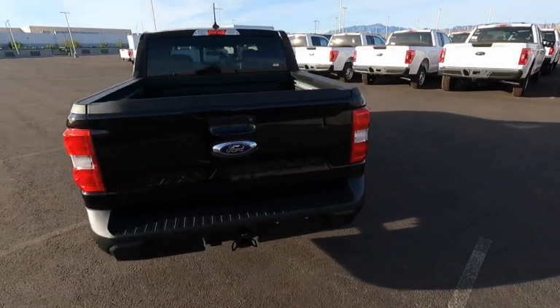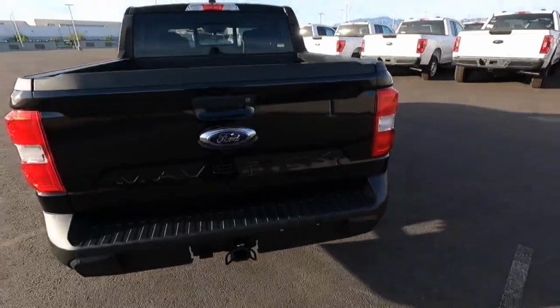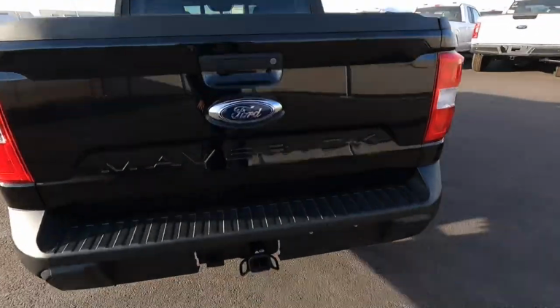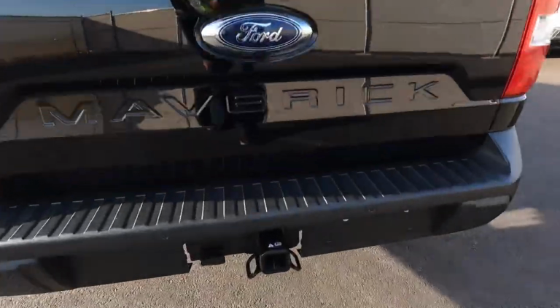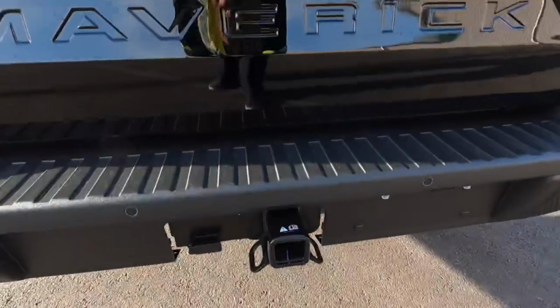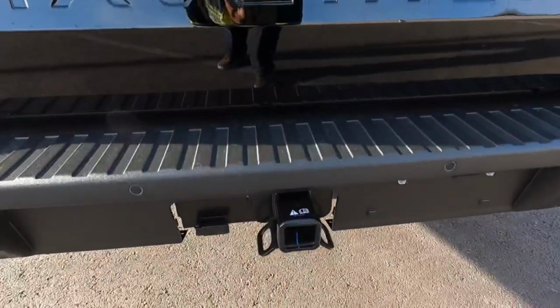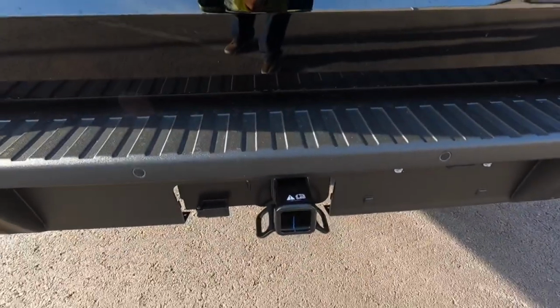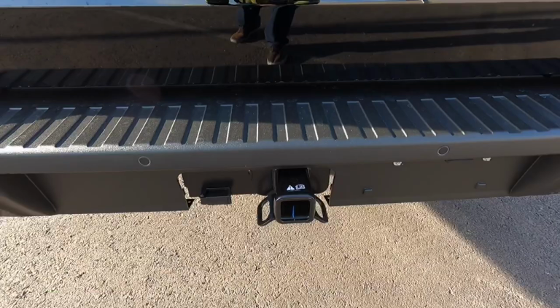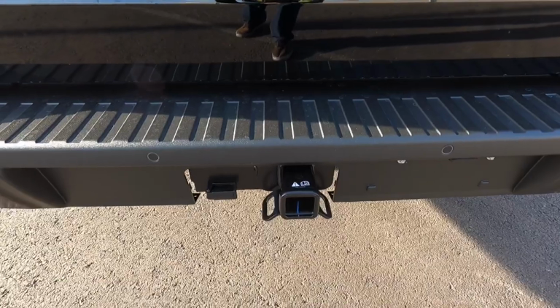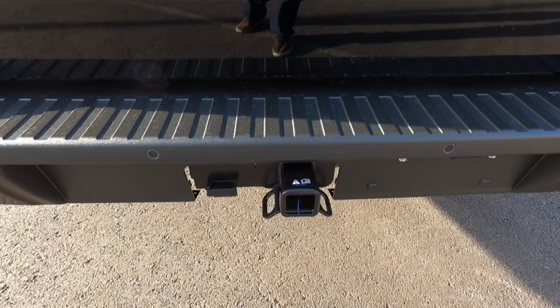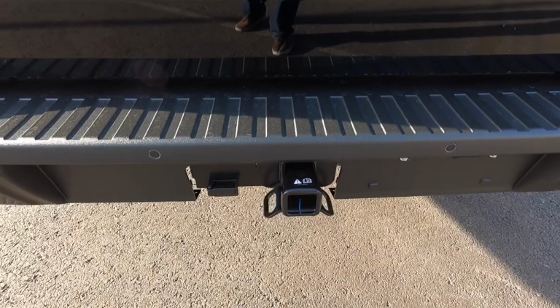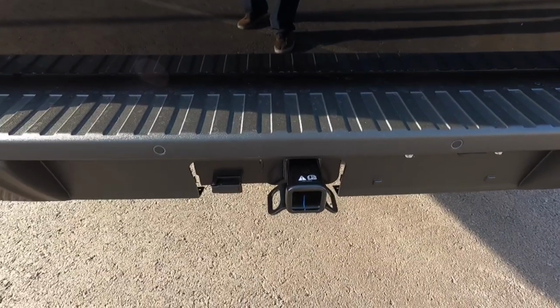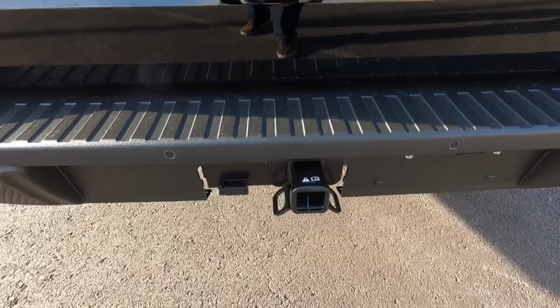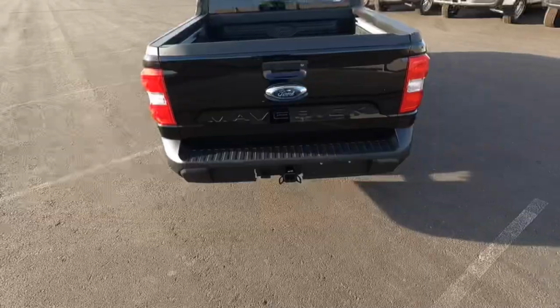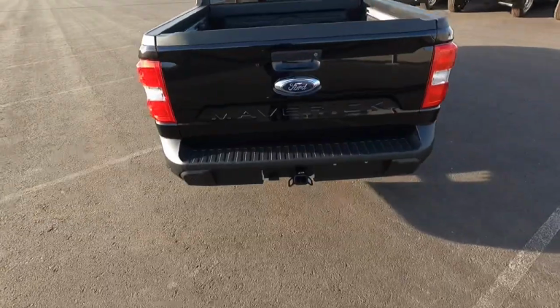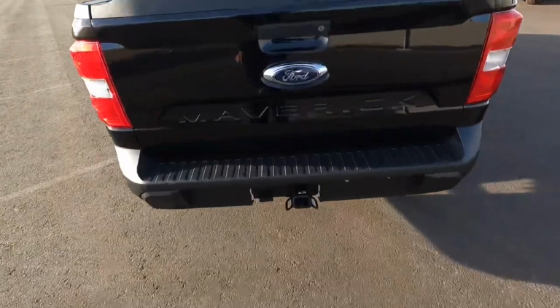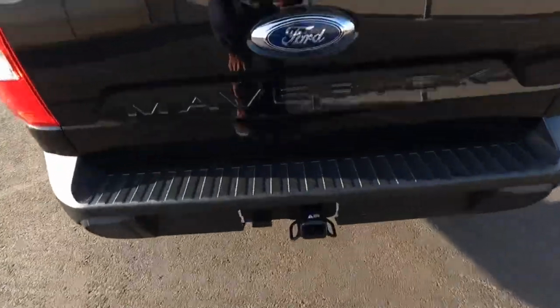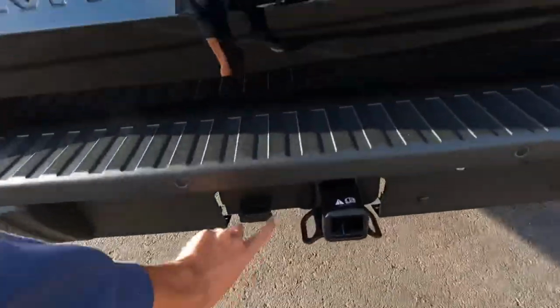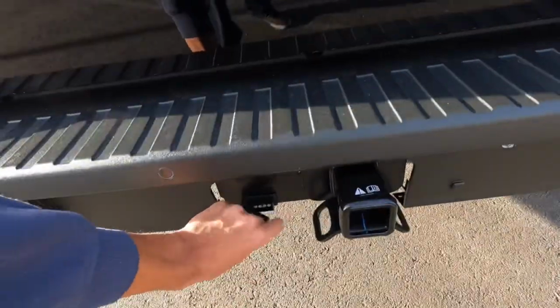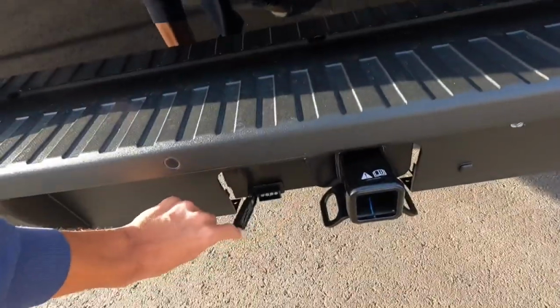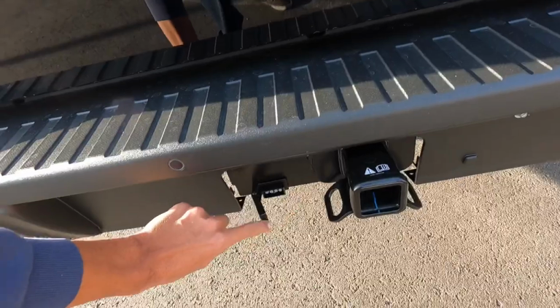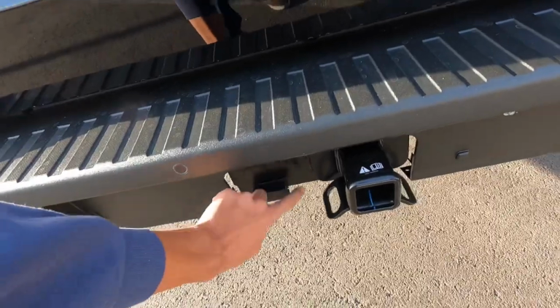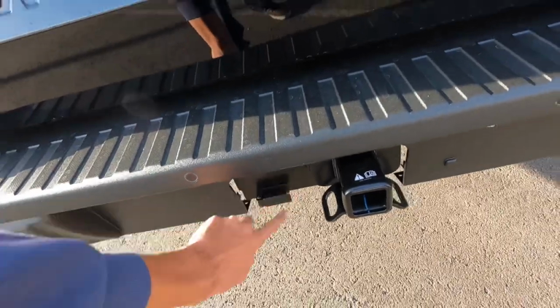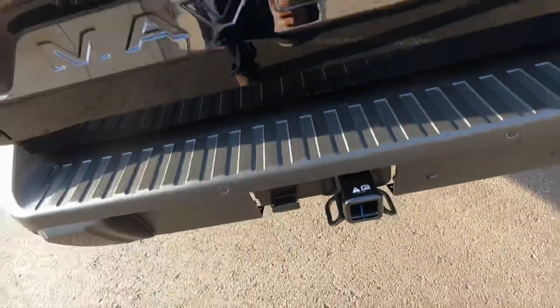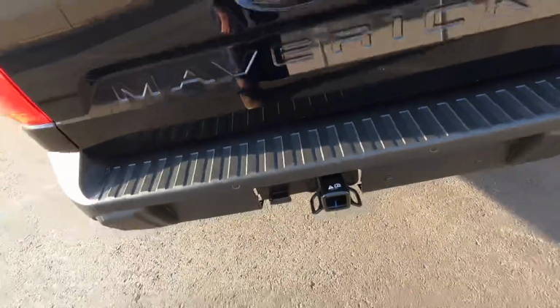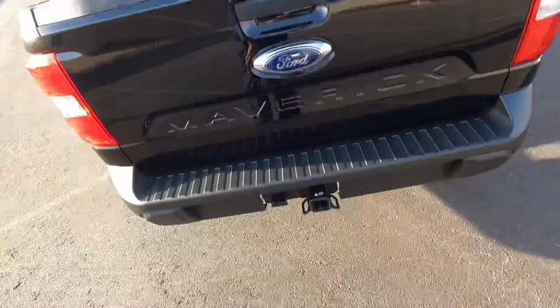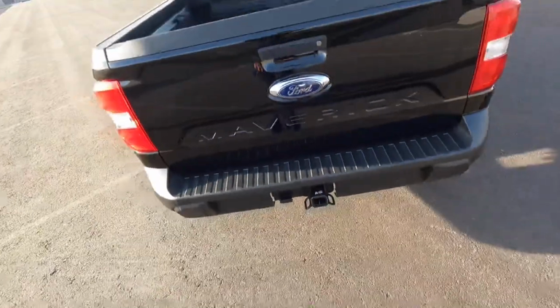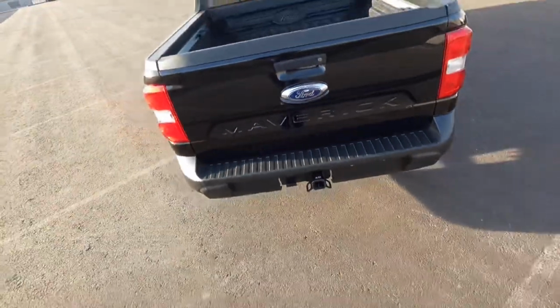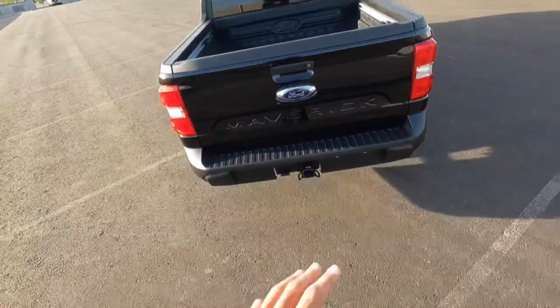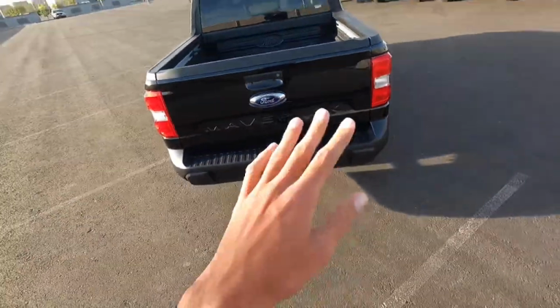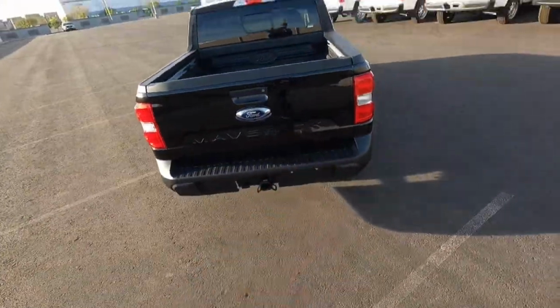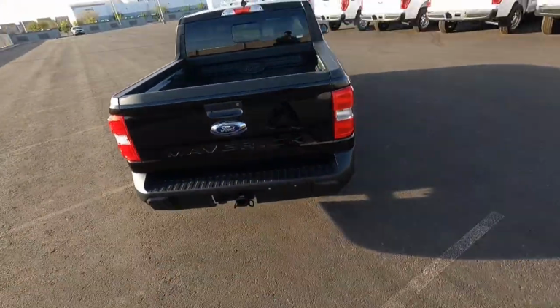It does have a tow package. Since this one is a front-wheel drive model, I believe it can tow 2,000 pounds, so you can see we just have one connector — not the dual connector like the 4K tow package has. And by the way, that 4K tow package is only available with all-wheel drive.